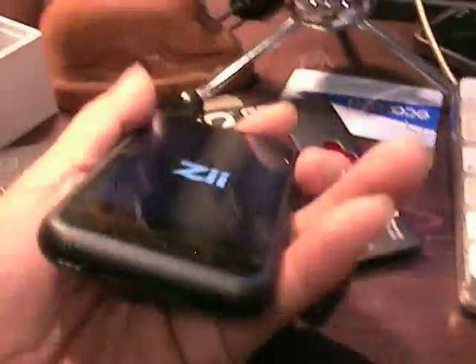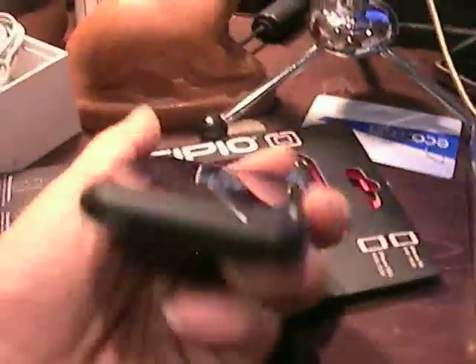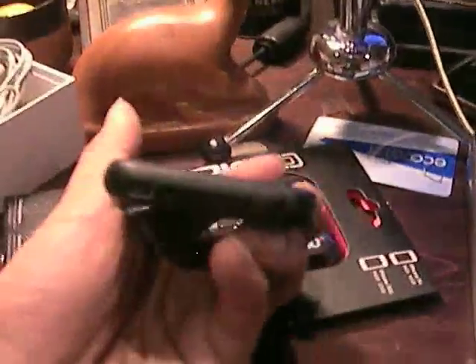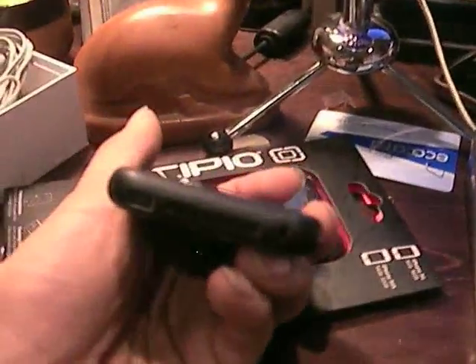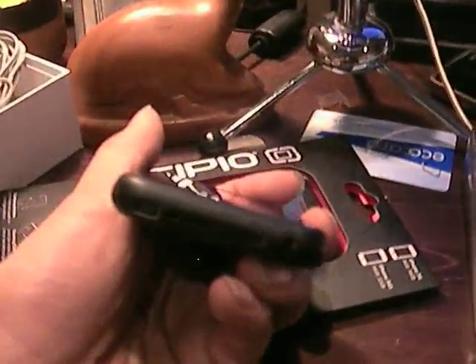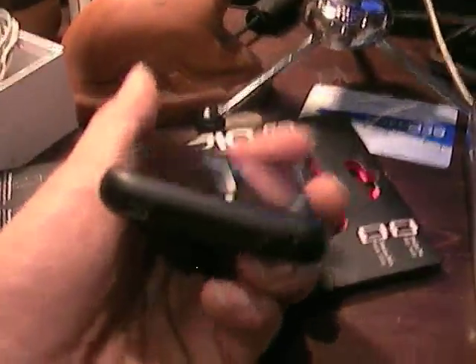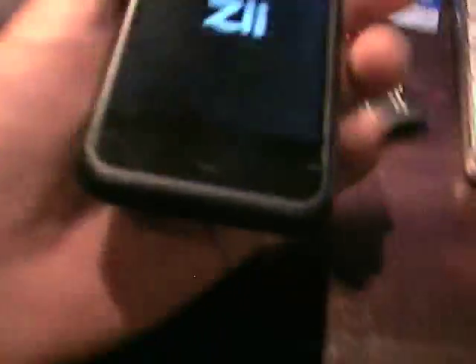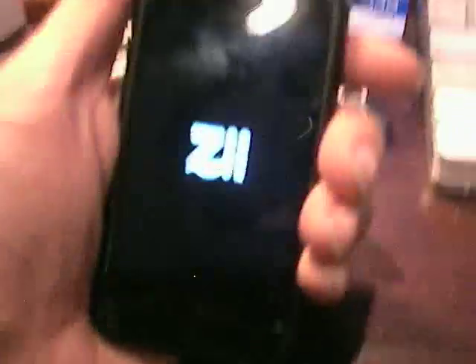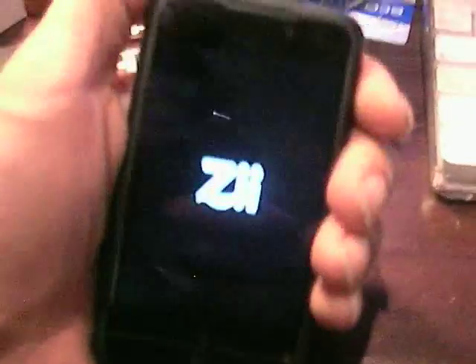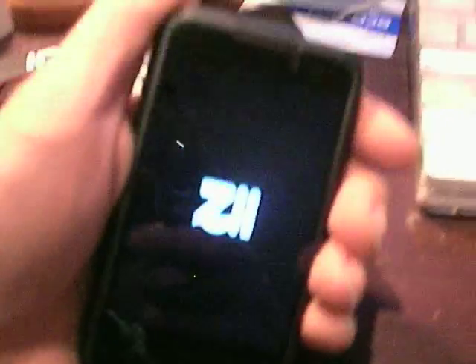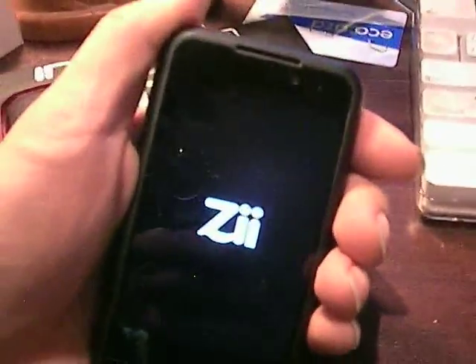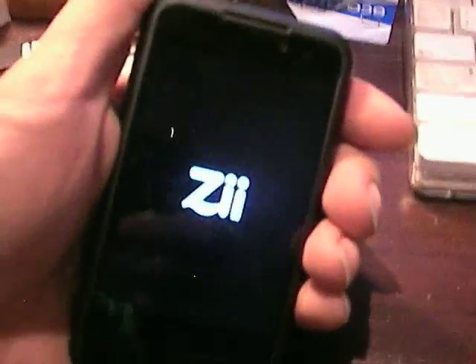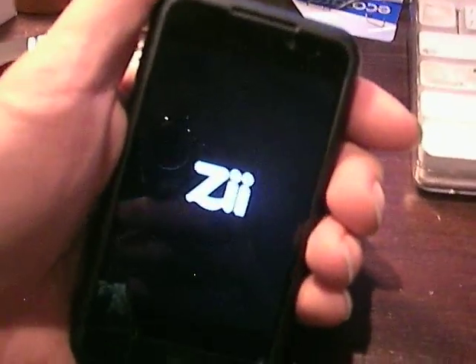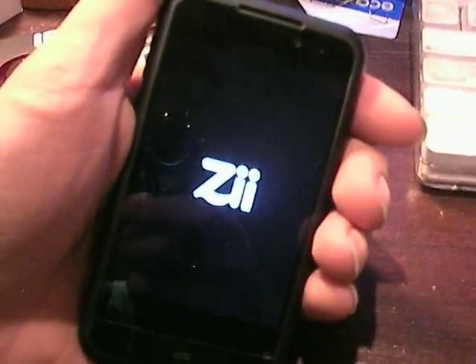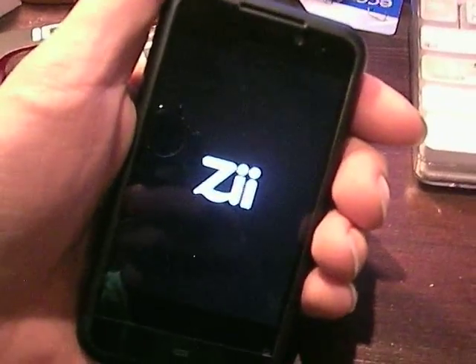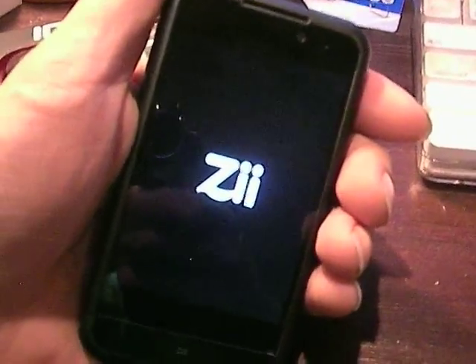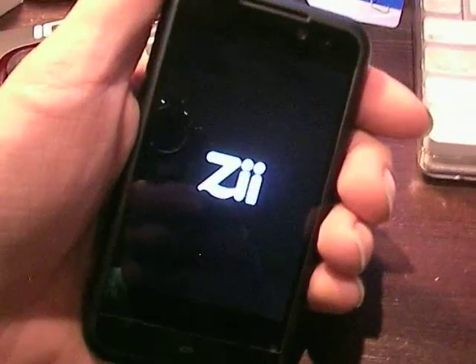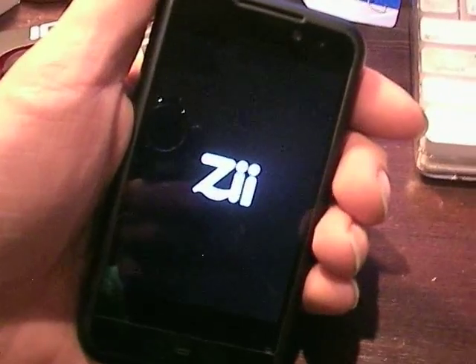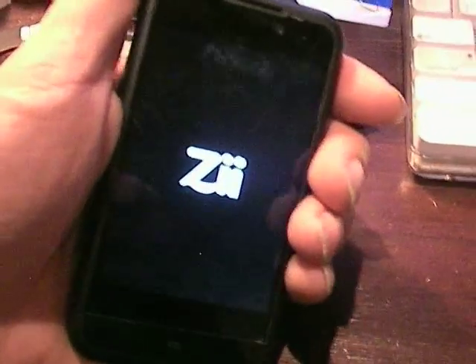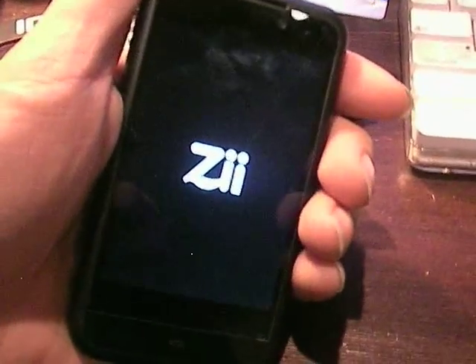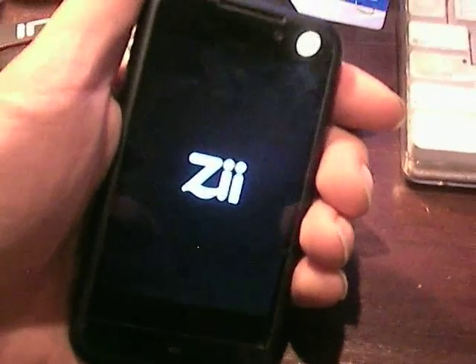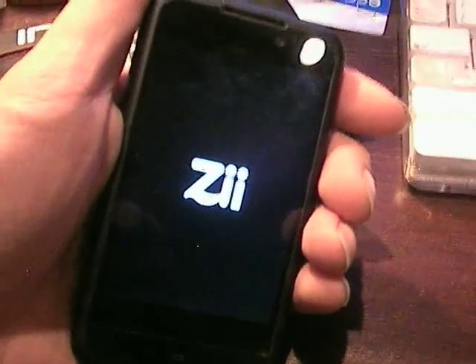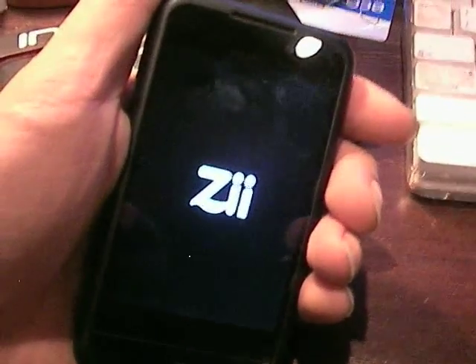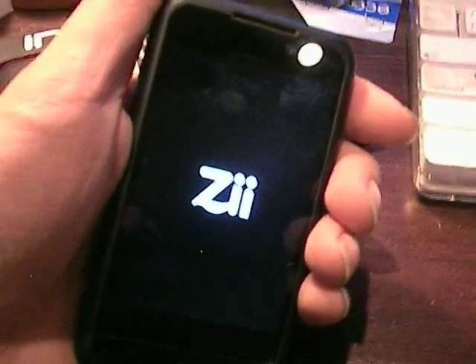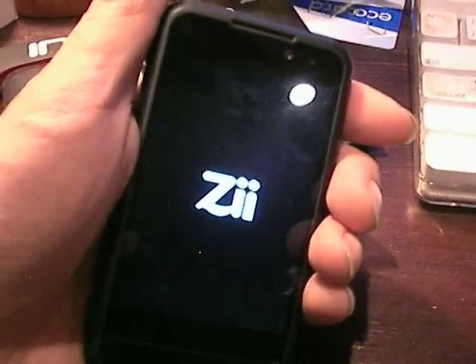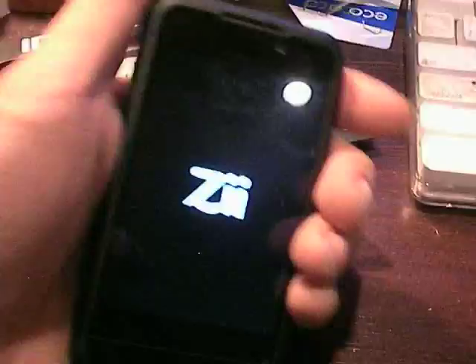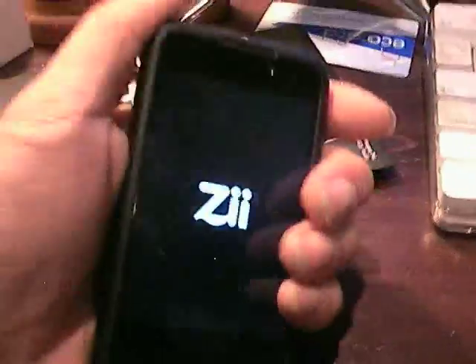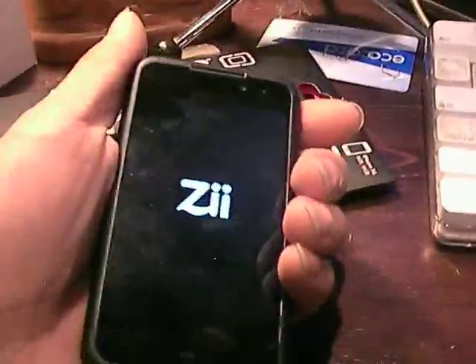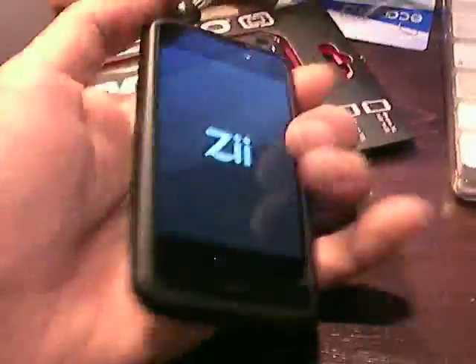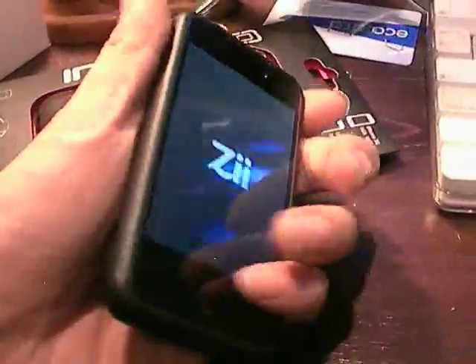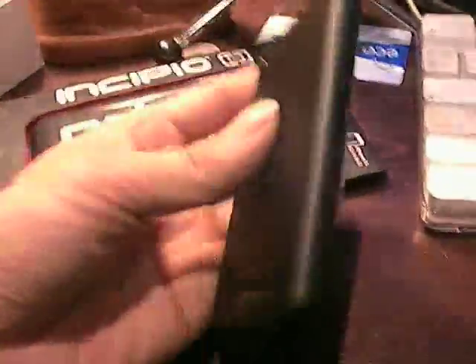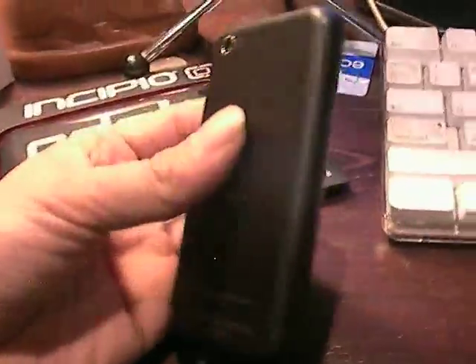I placed some messages on the ZEgg message boards and eventually was instructed to do an RMA, or return to the manufacturer, and I need to repackage or rebox the ZEgg for its trip.